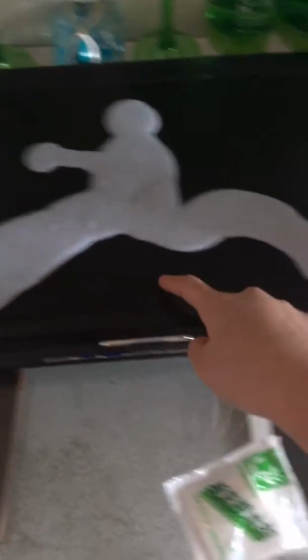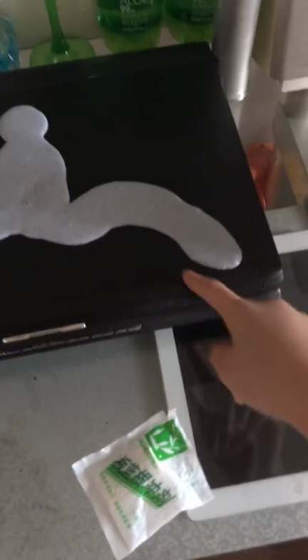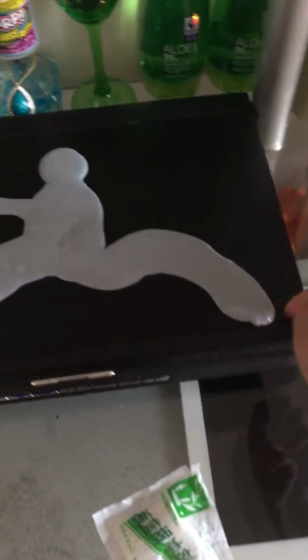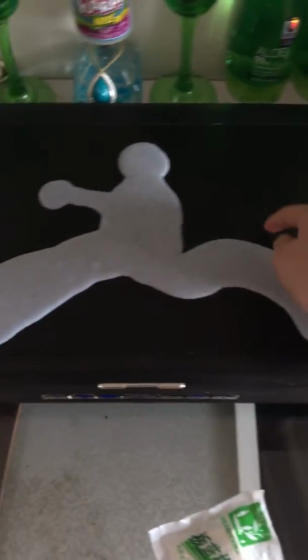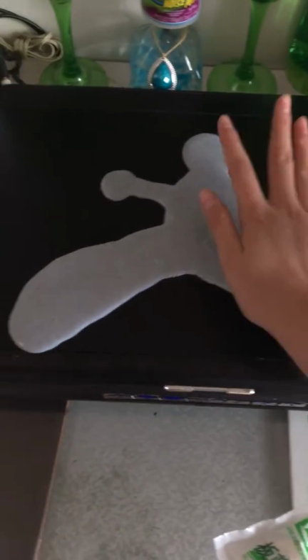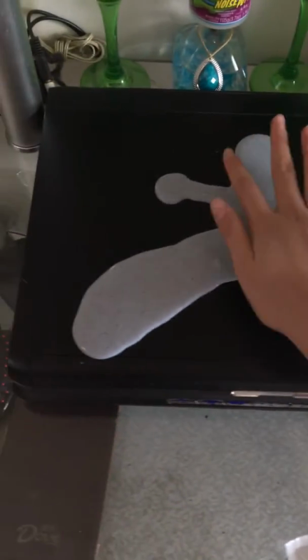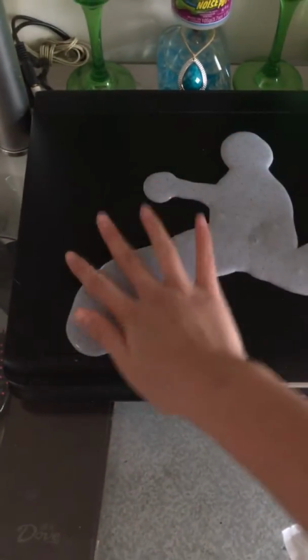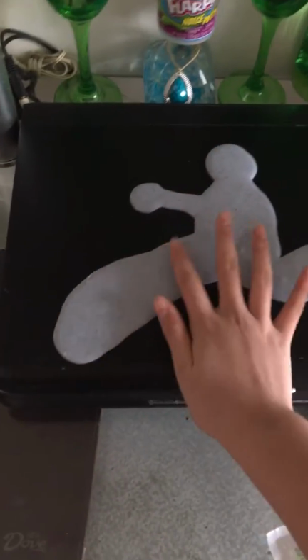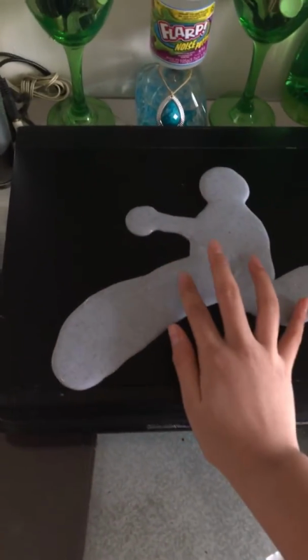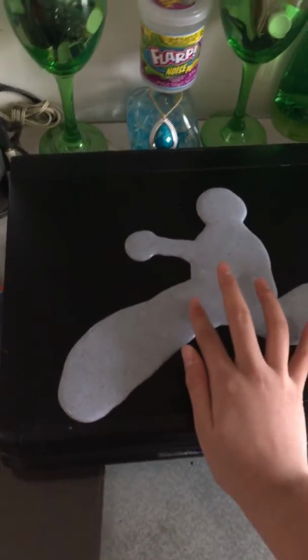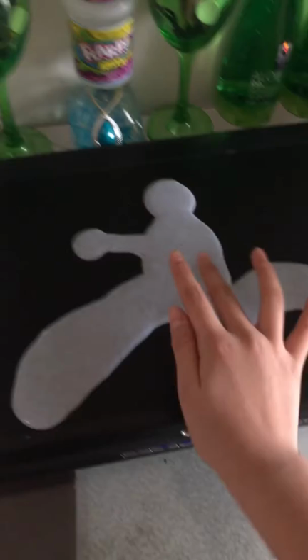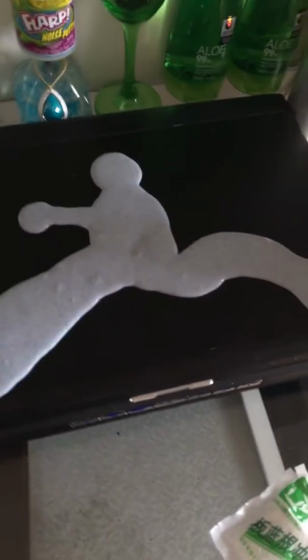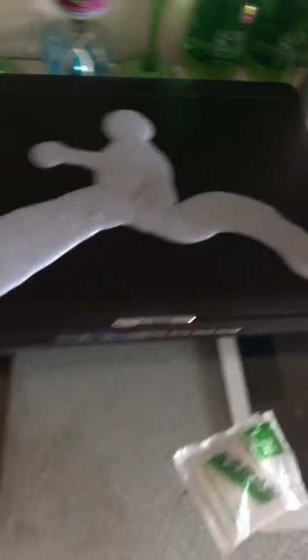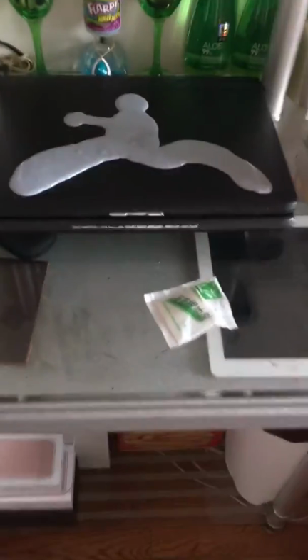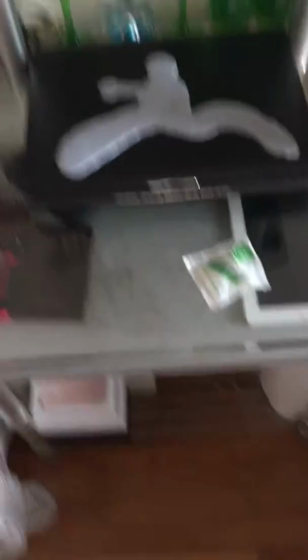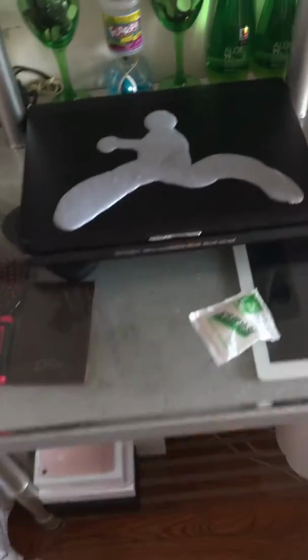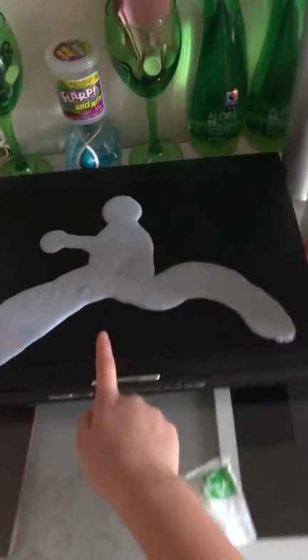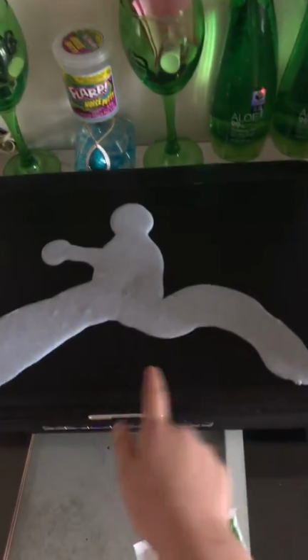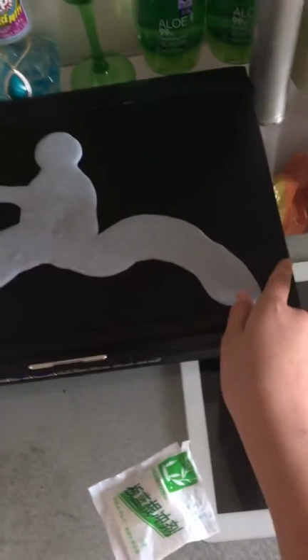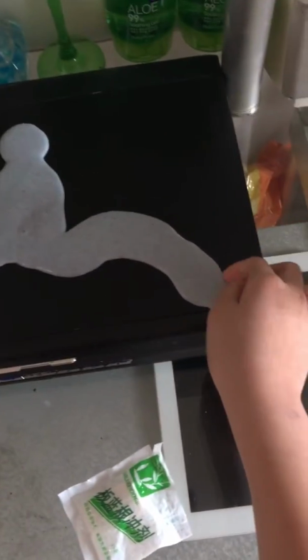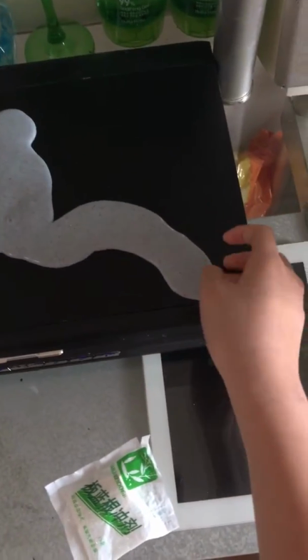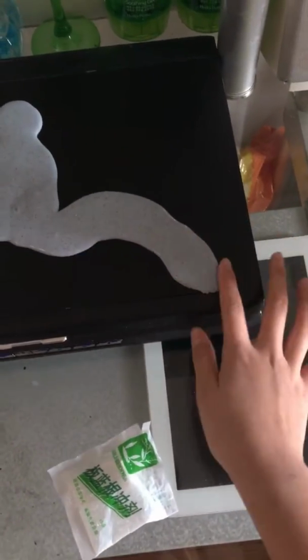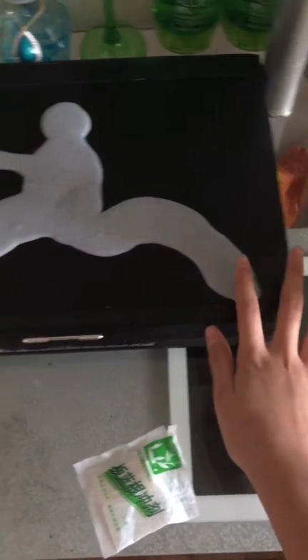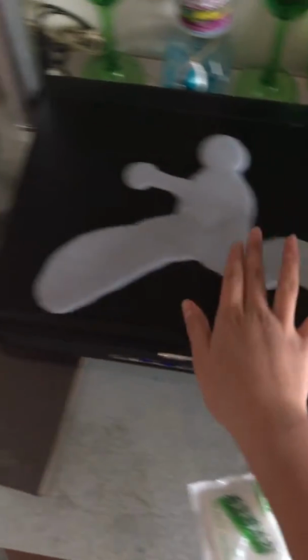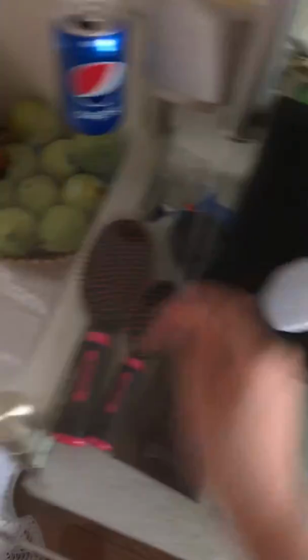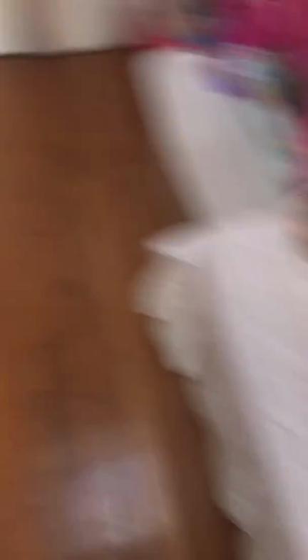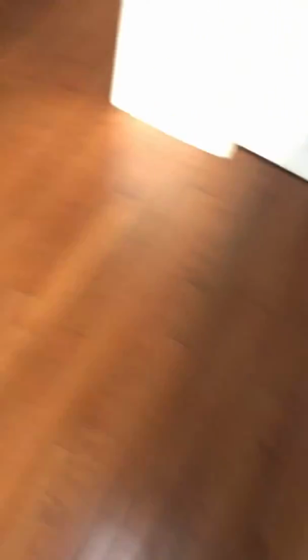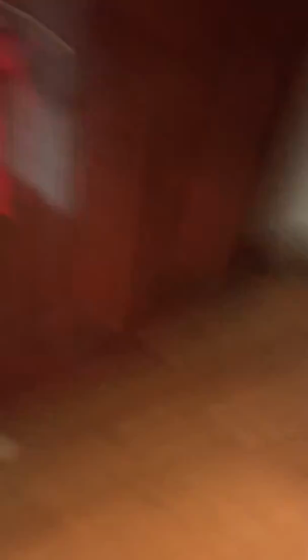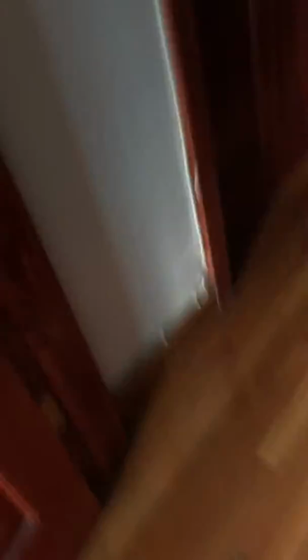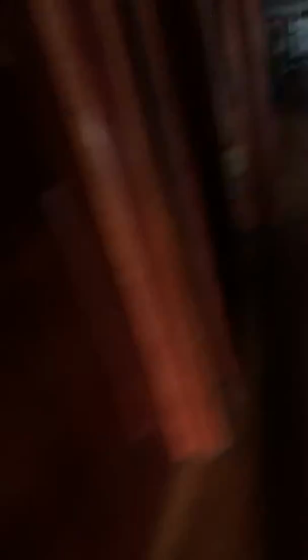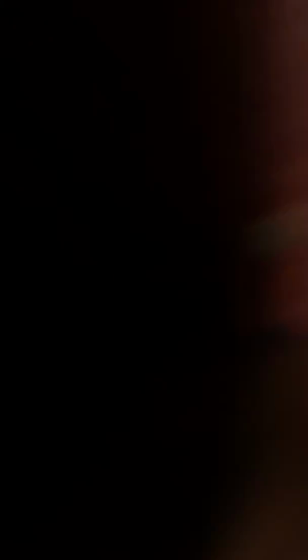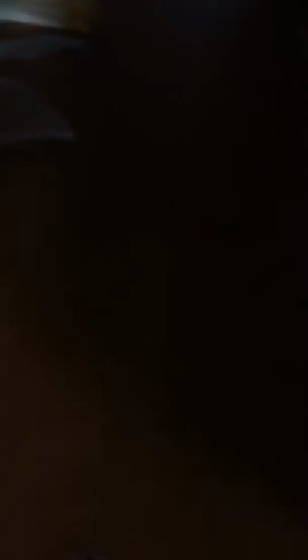It's so pretty, right? I don't know, it's kind of melted. Can you guys see my slime made out of Jordan? The slime was made out of Jordan. I want to show you guys what Jordan looks like.